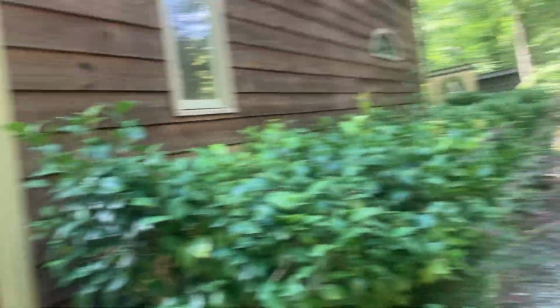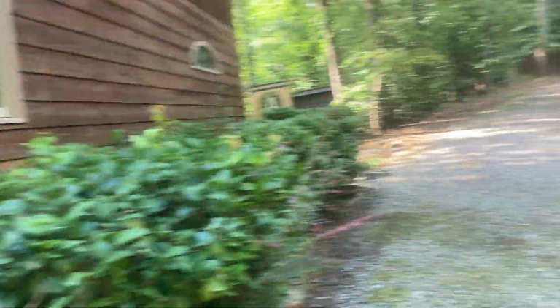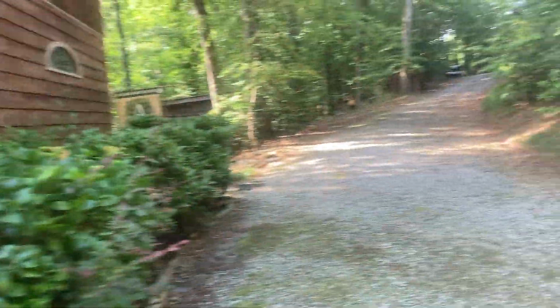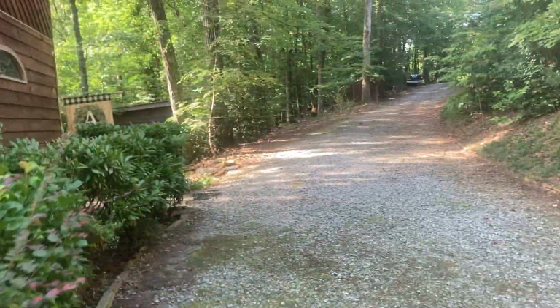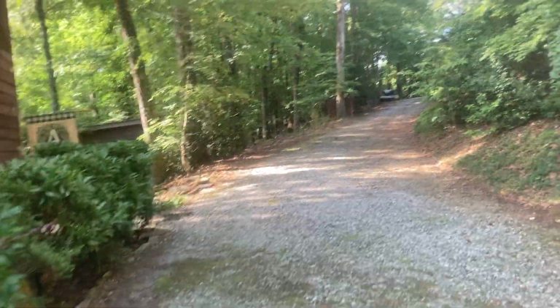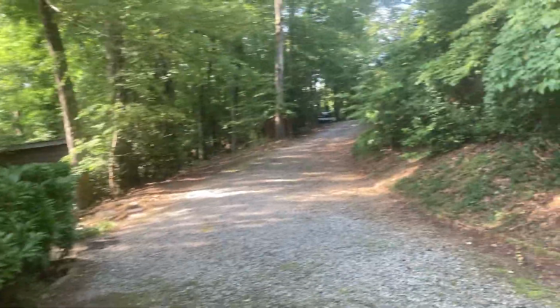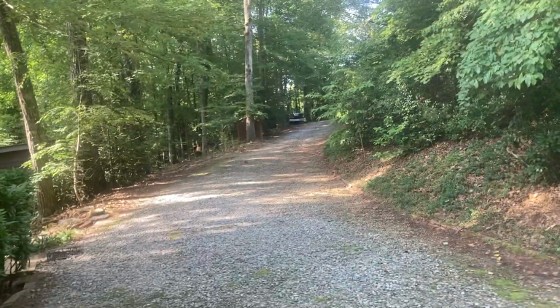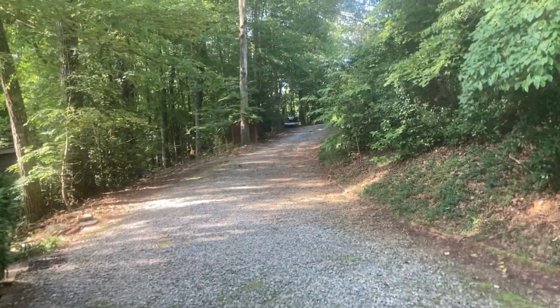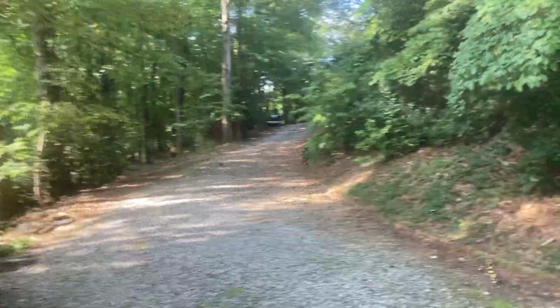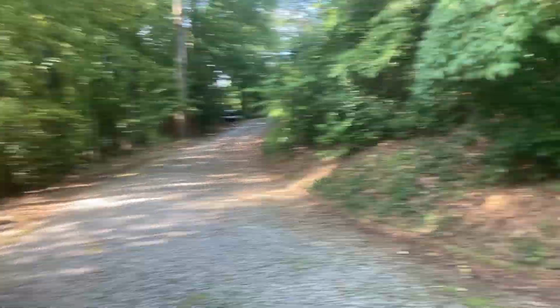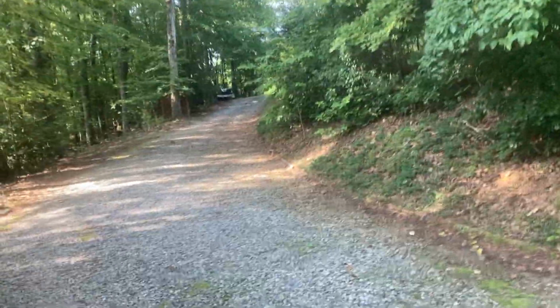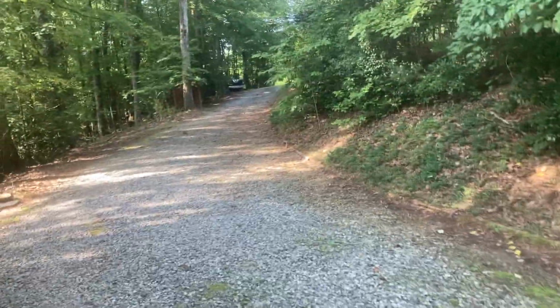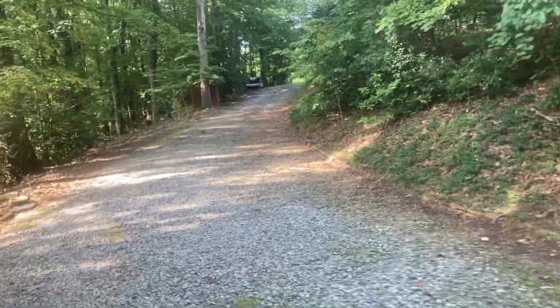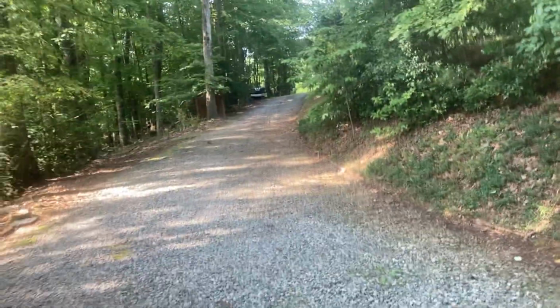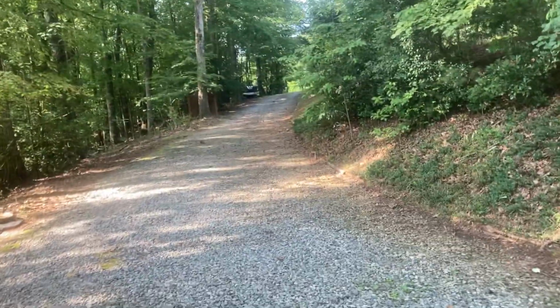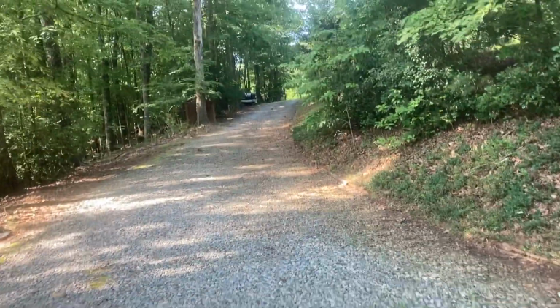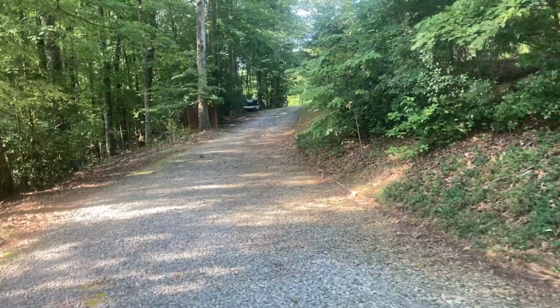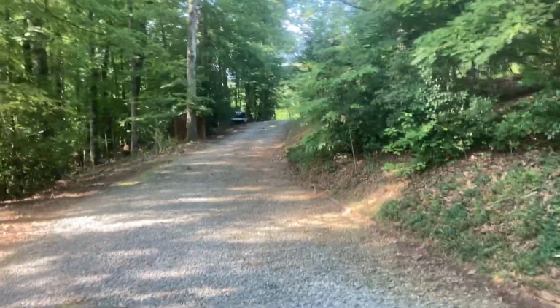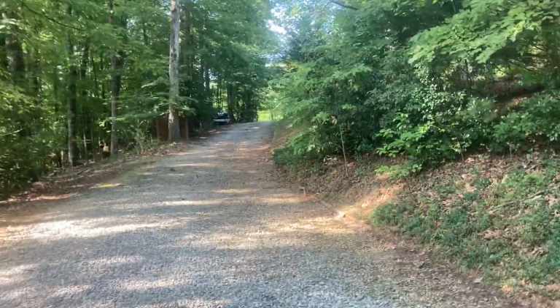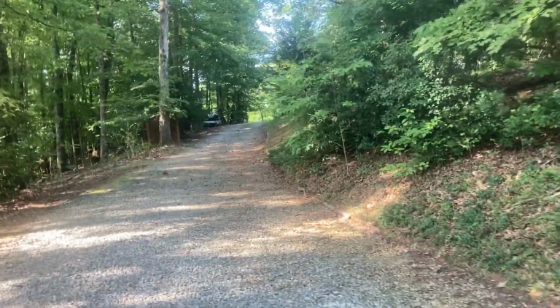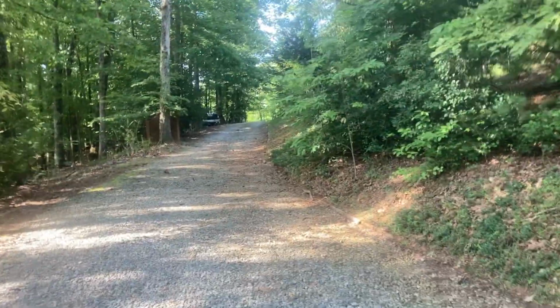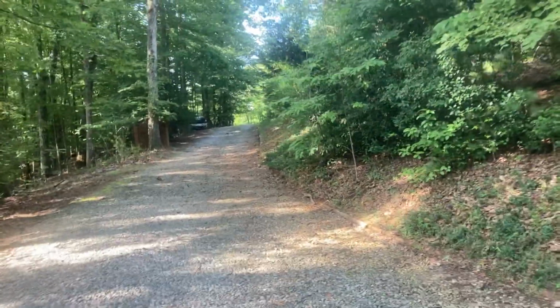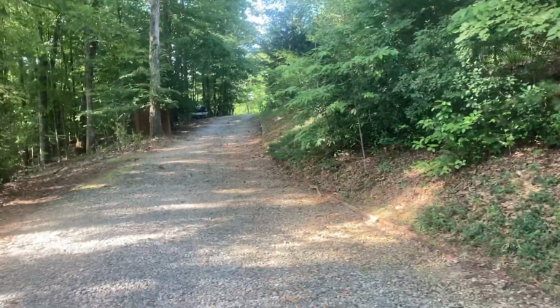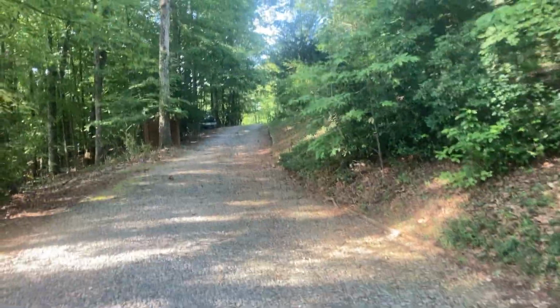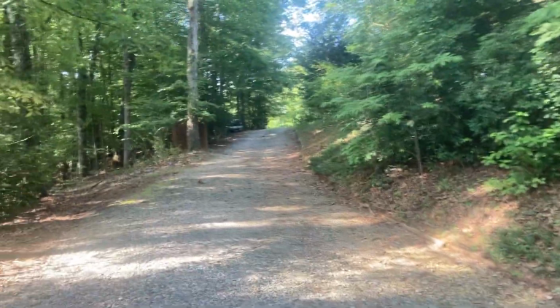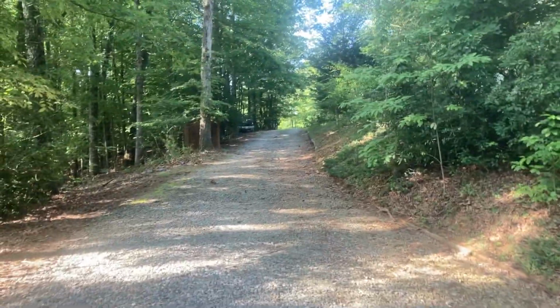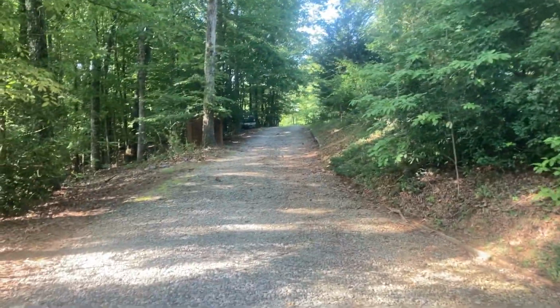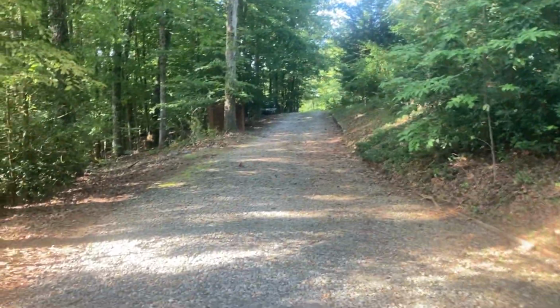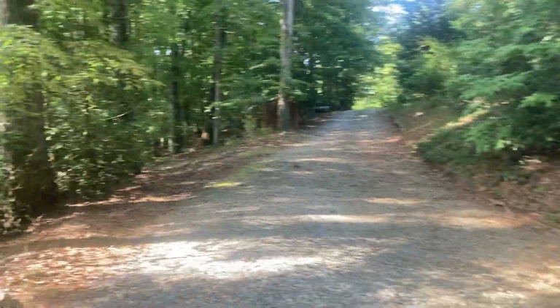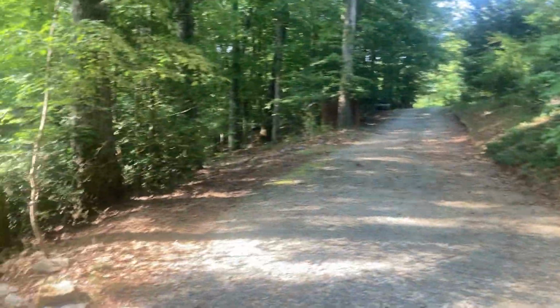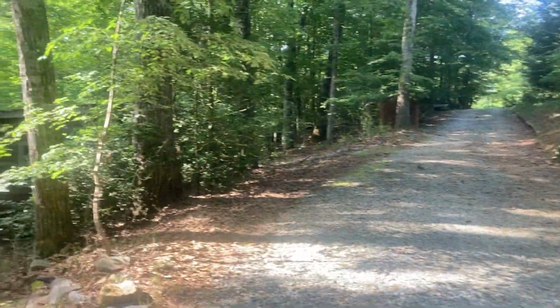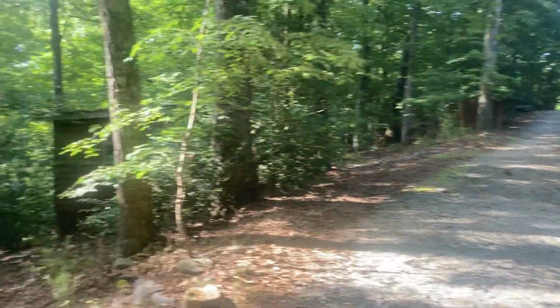This driveway is a loop — it loops back up to the main road. It is a pretty quiet country road that the cabin is off of.